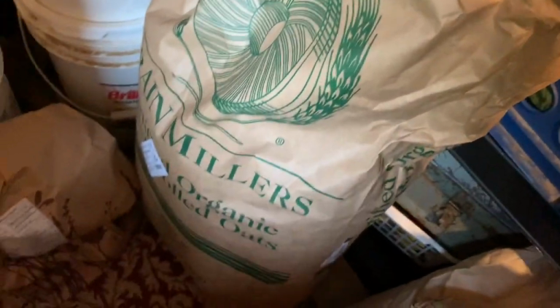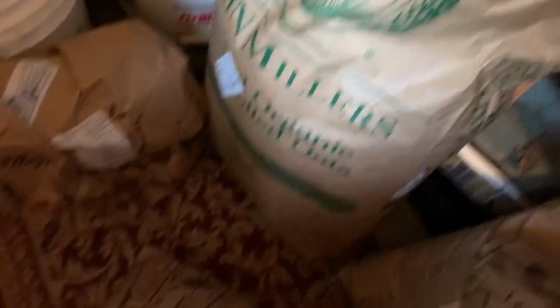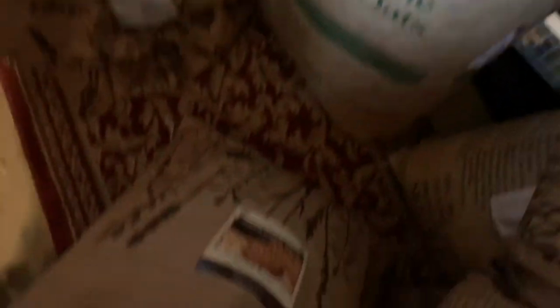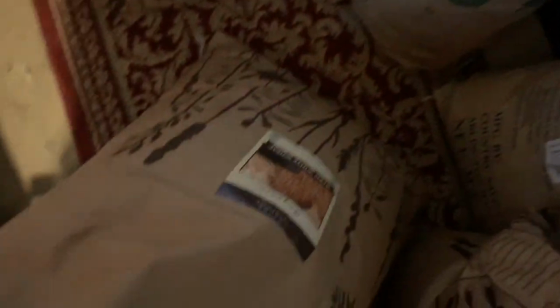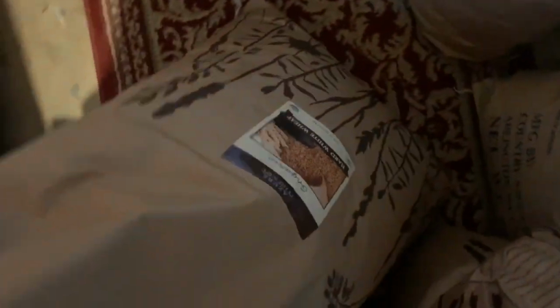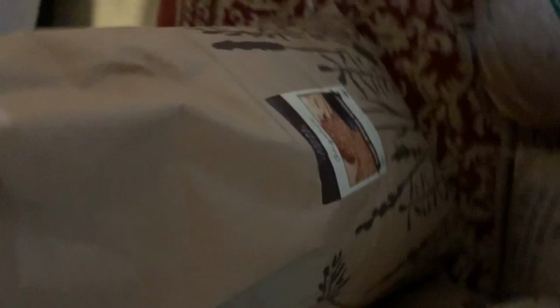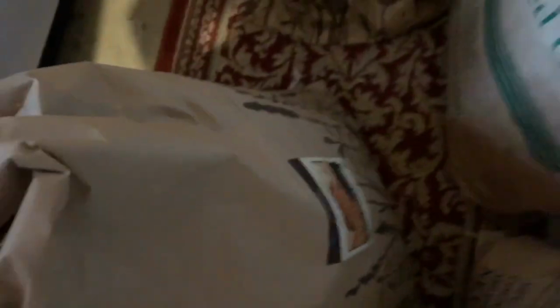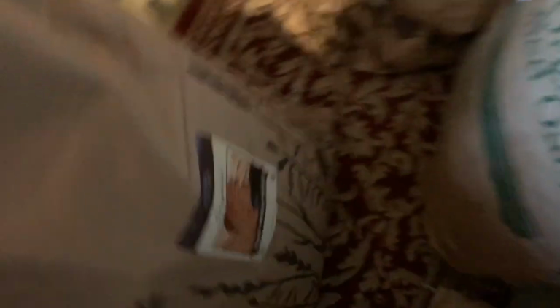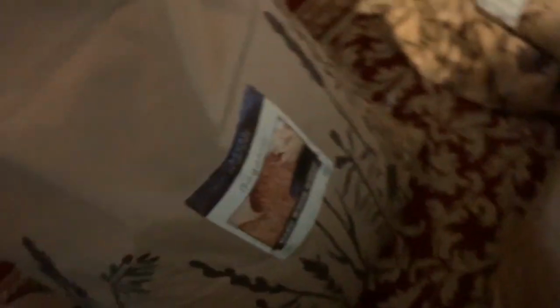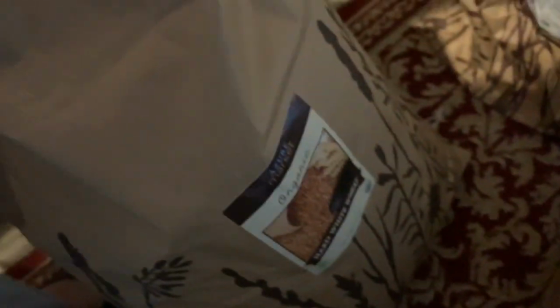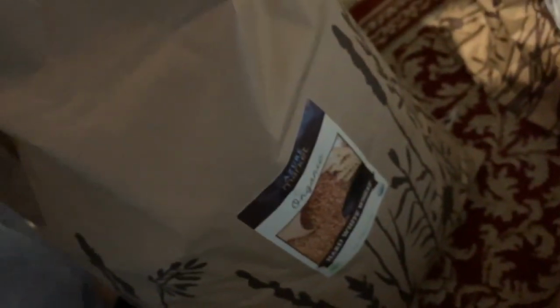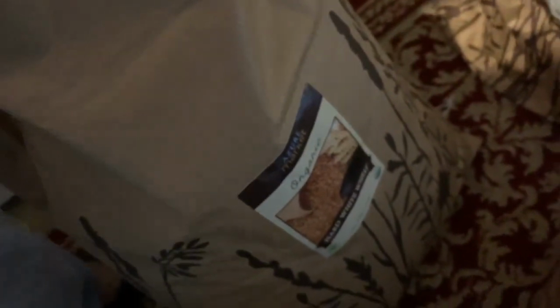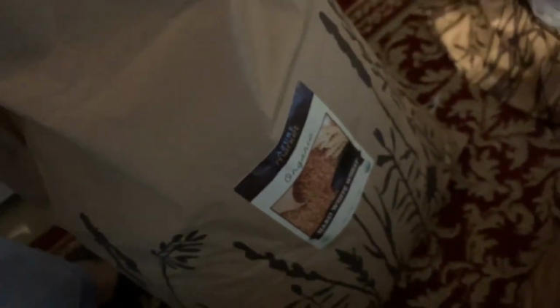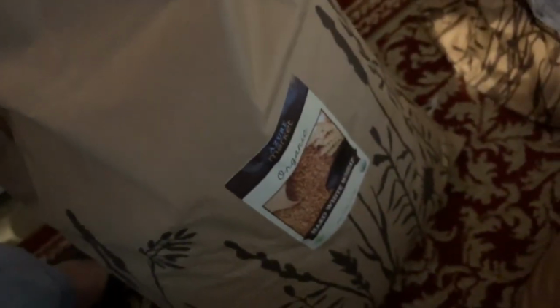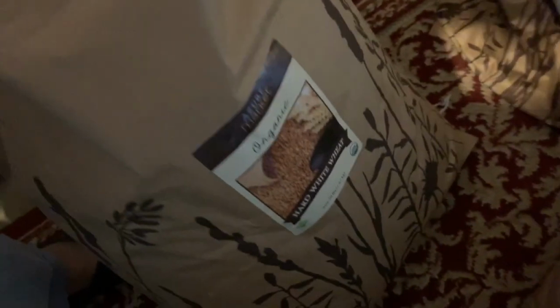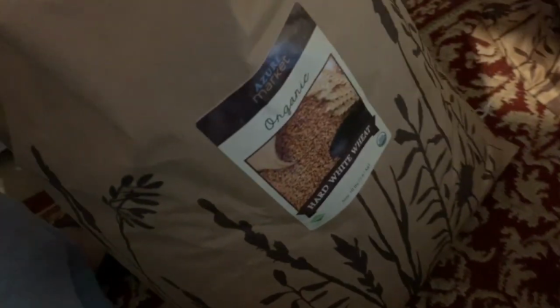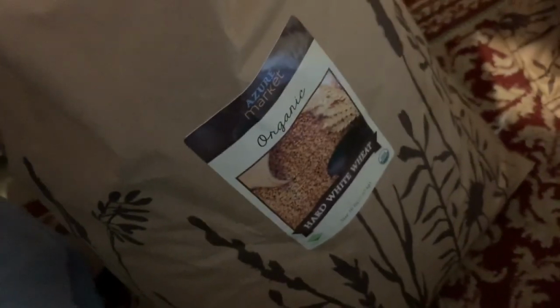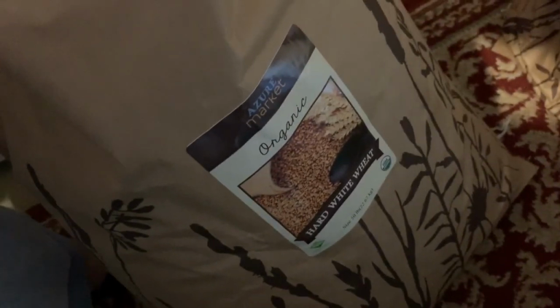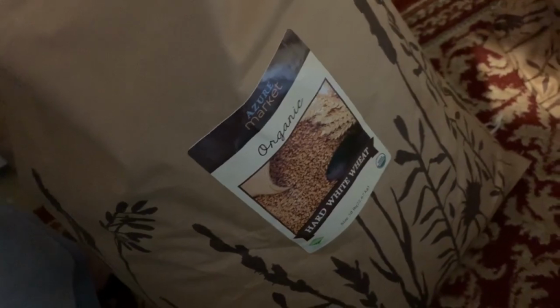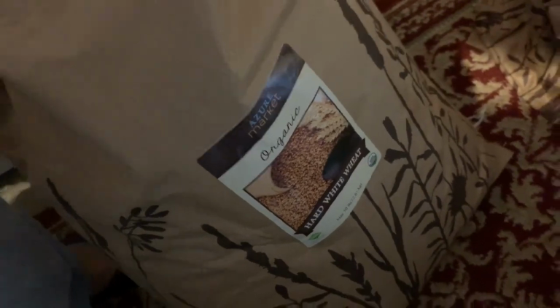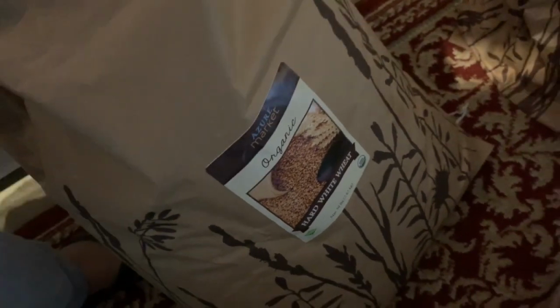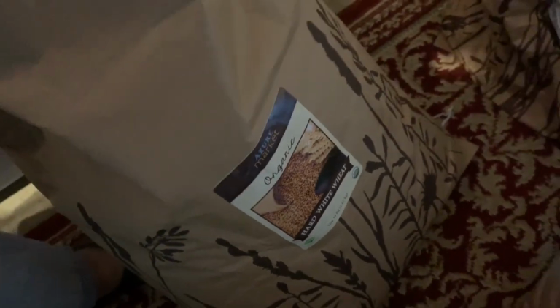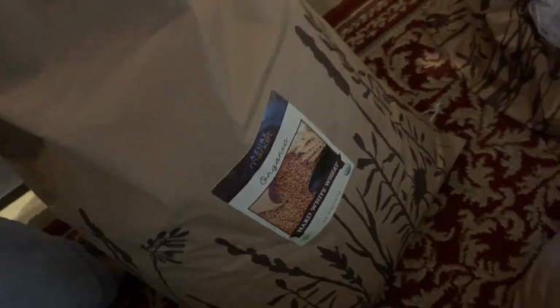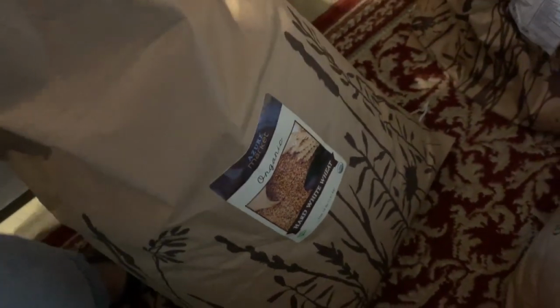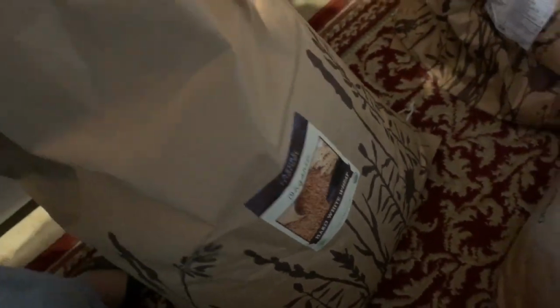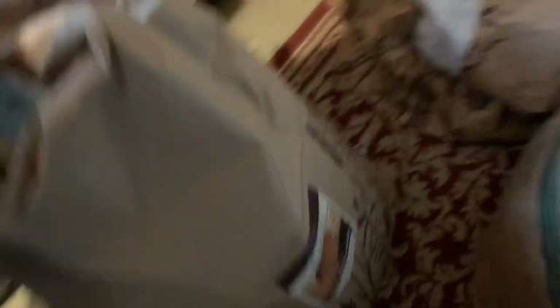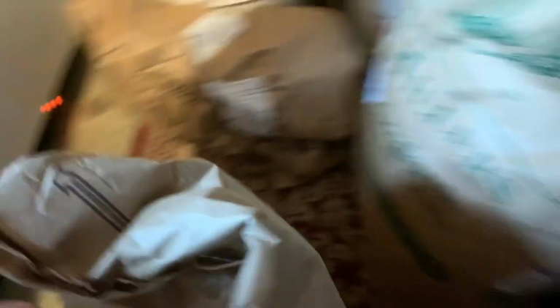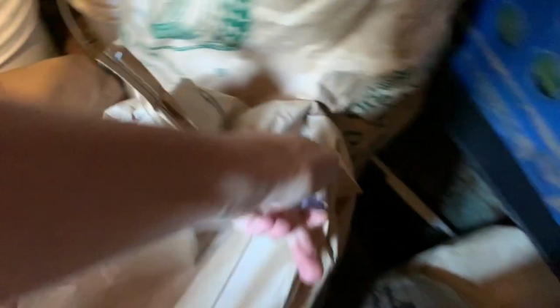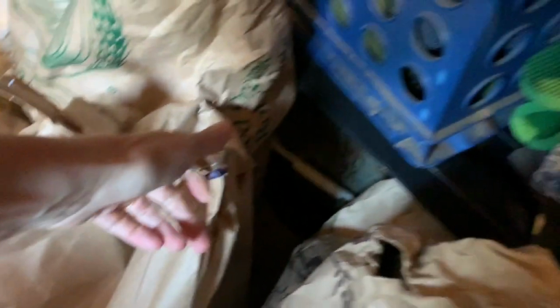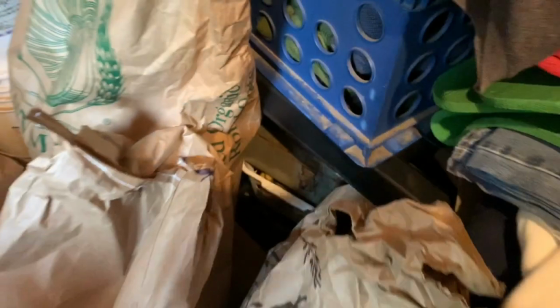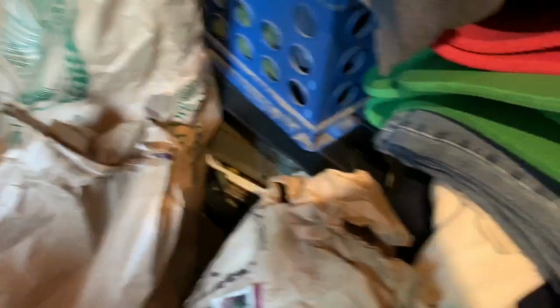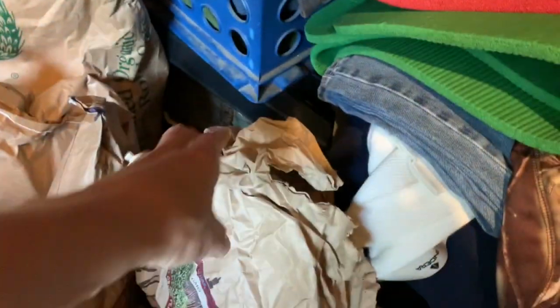Right here we have some hard white wheat. That's for making bread and I'm getting ready to start back on making sourdough bread. I have my sourdough starter out and ready to go.